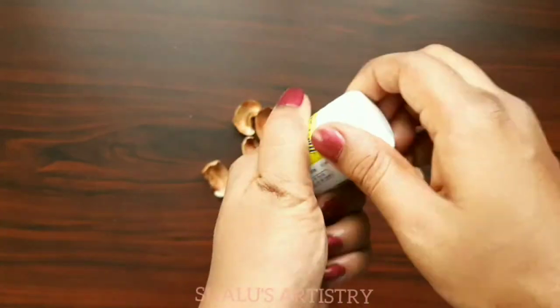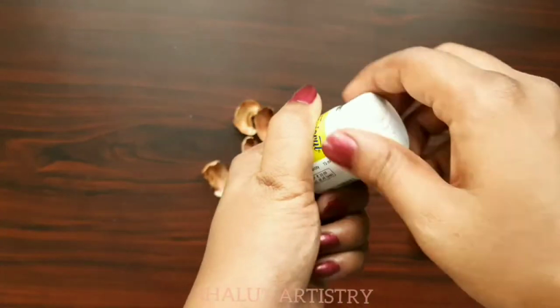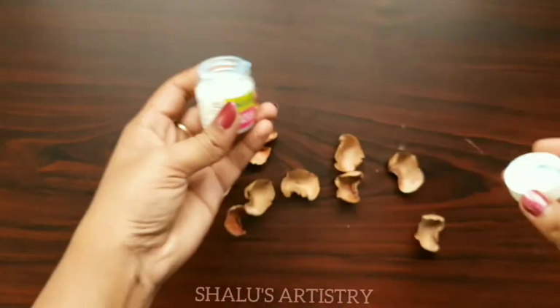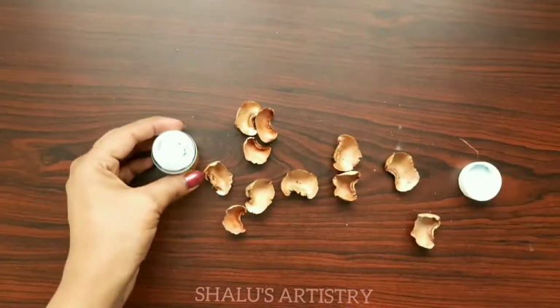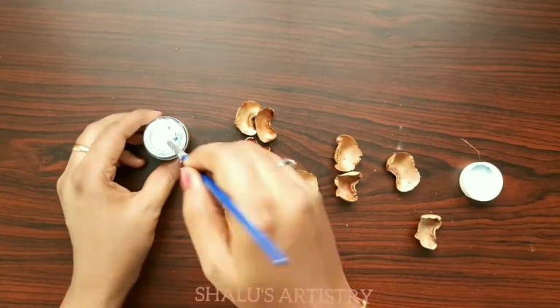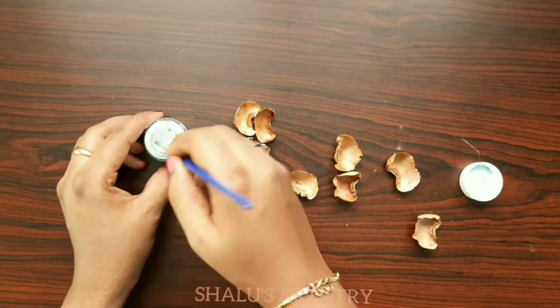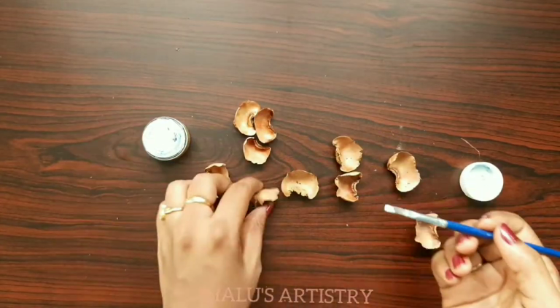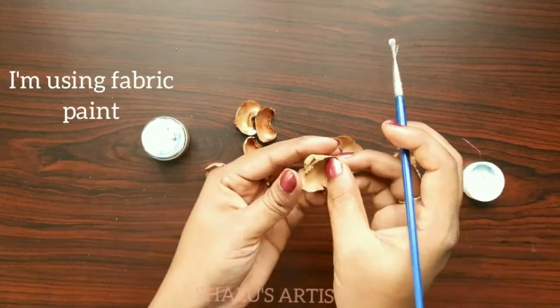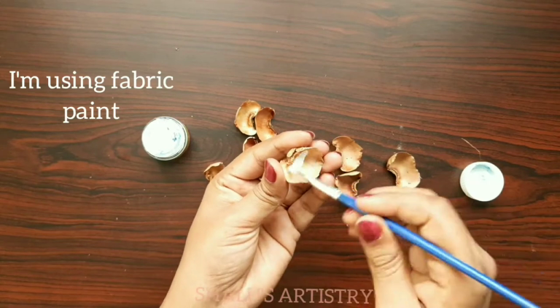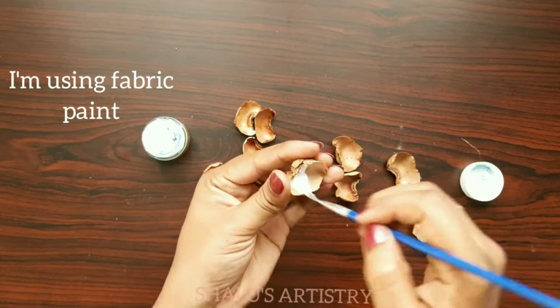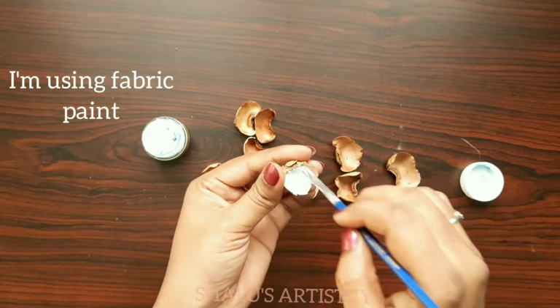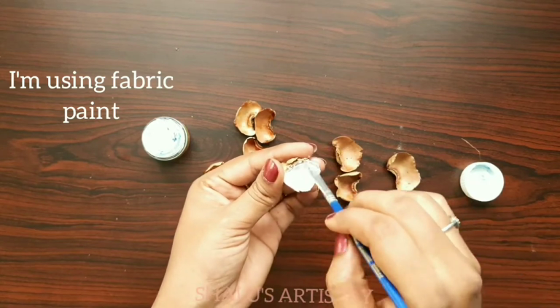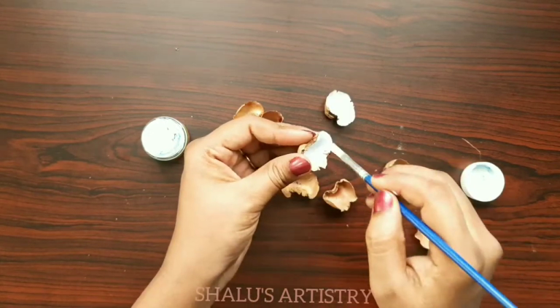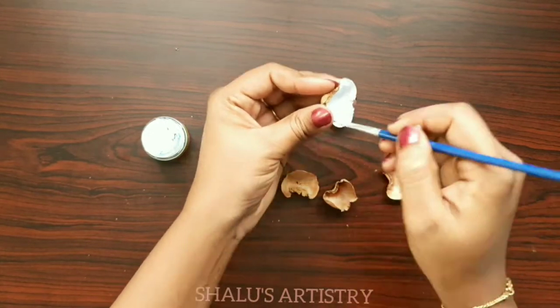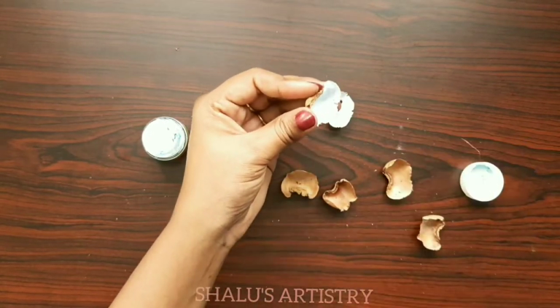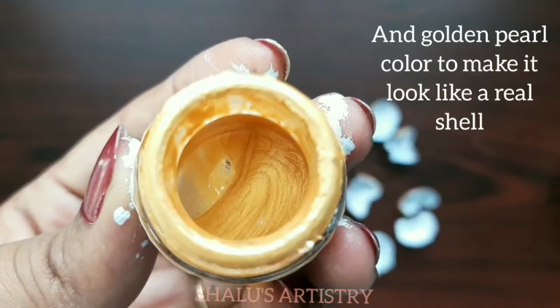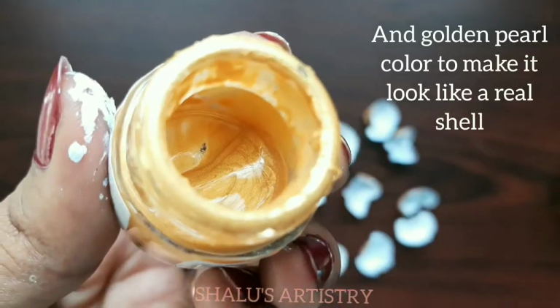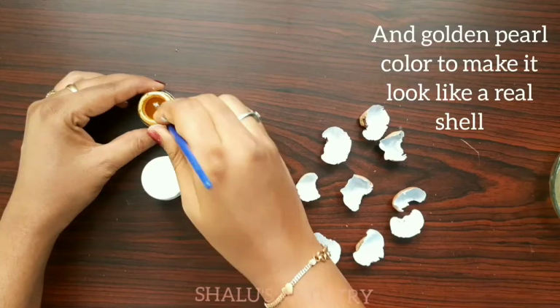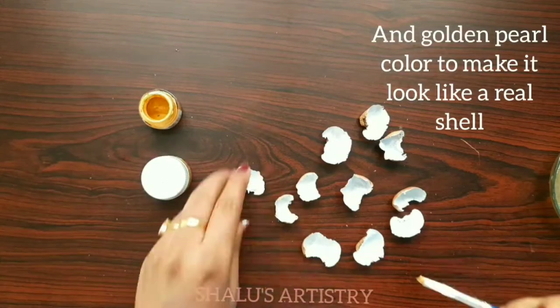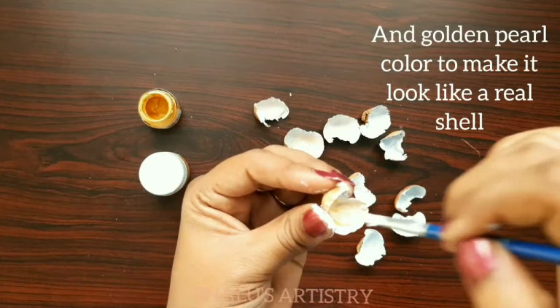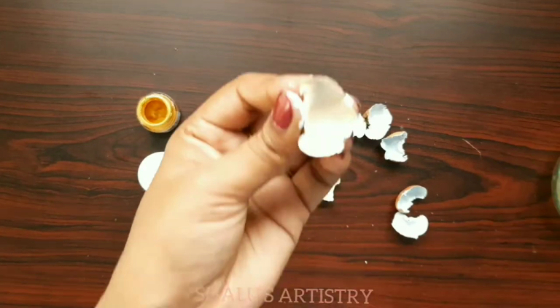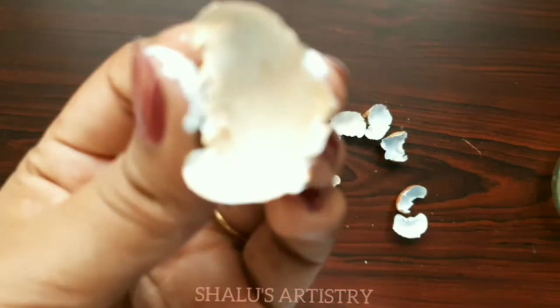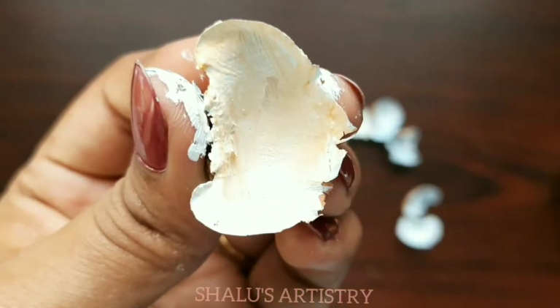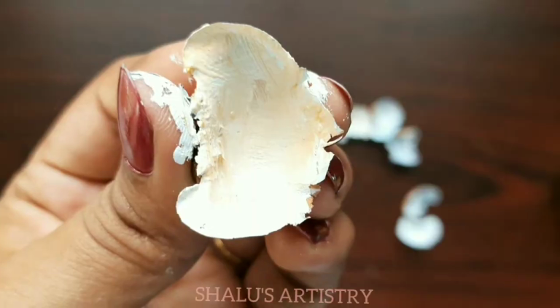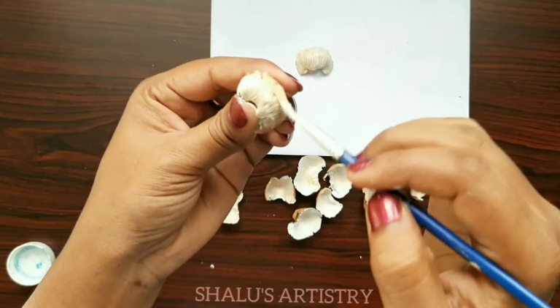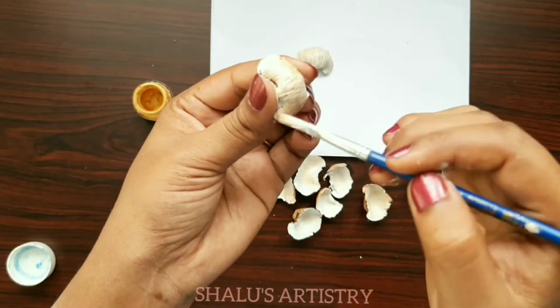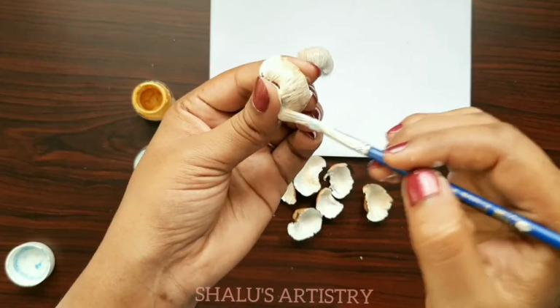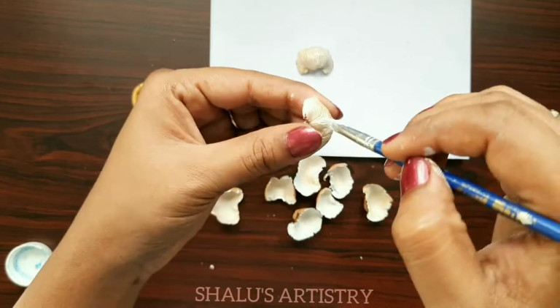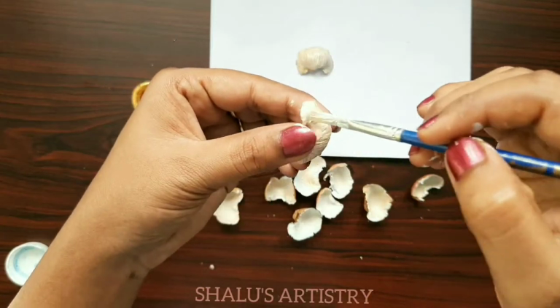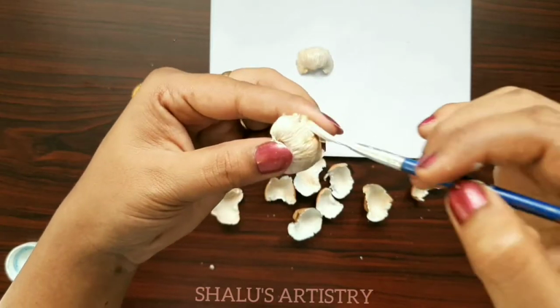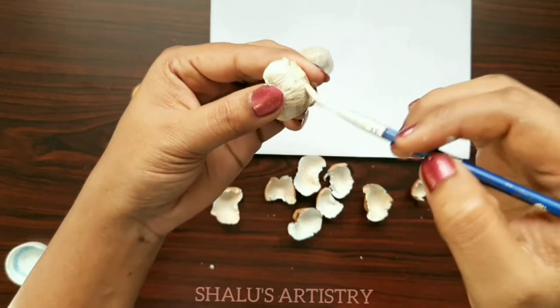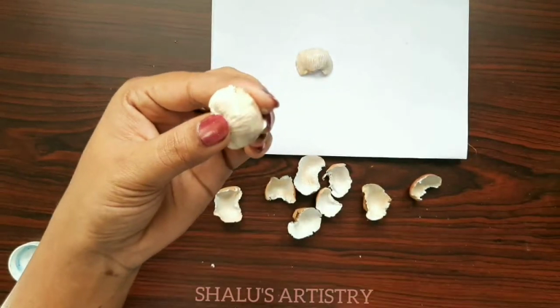Now color it with fabric paint. Use white color for the base followed by golden color pearl paint. This white and gold mixture will give you a real shell look on the cap. Similarly, color both the sides.